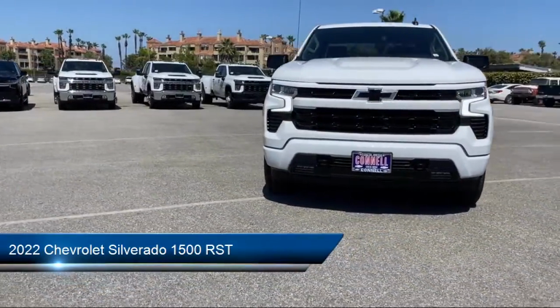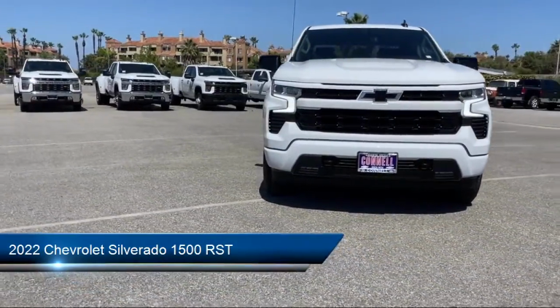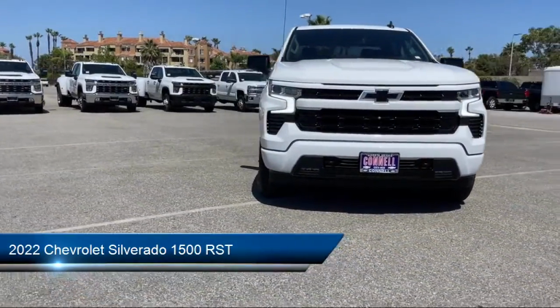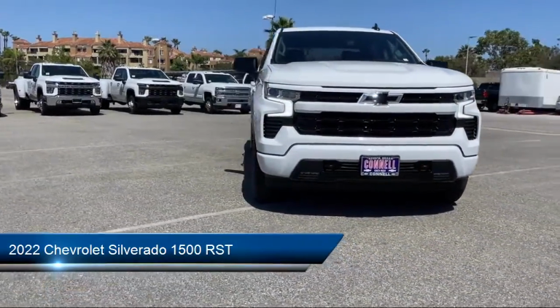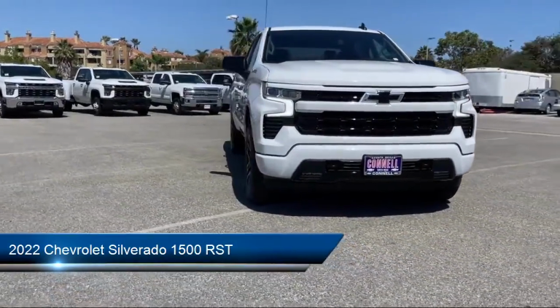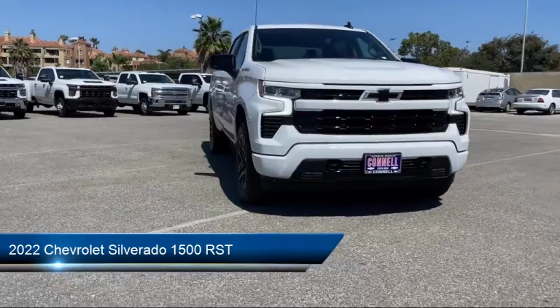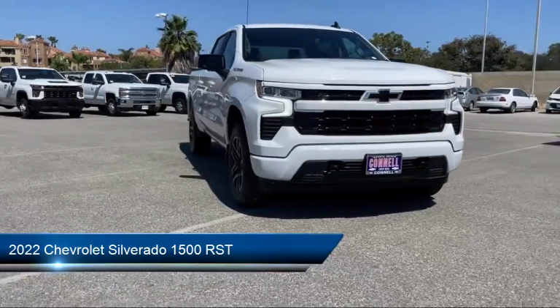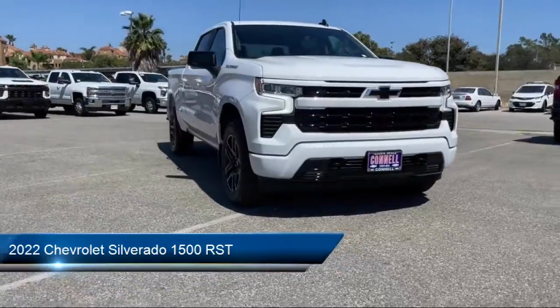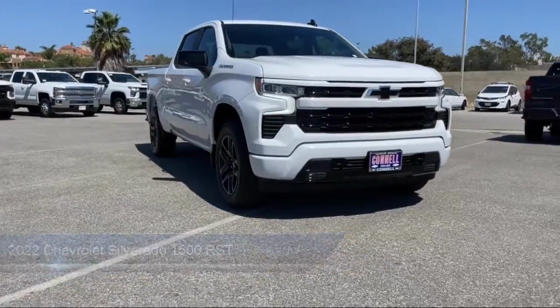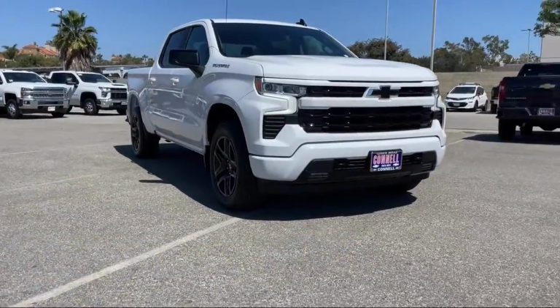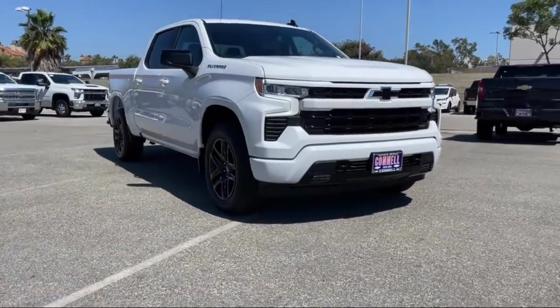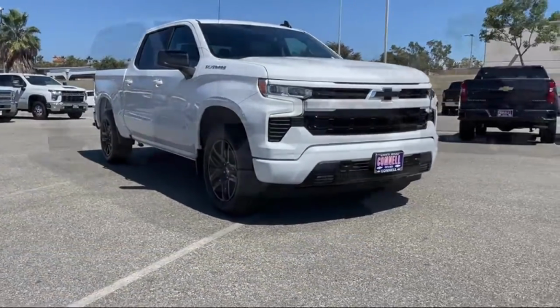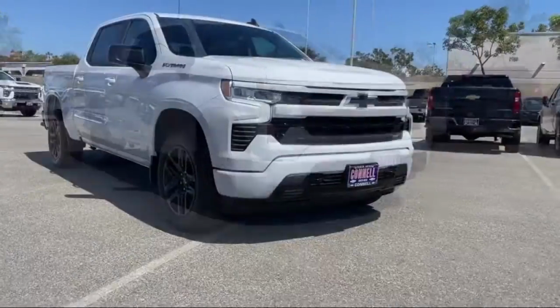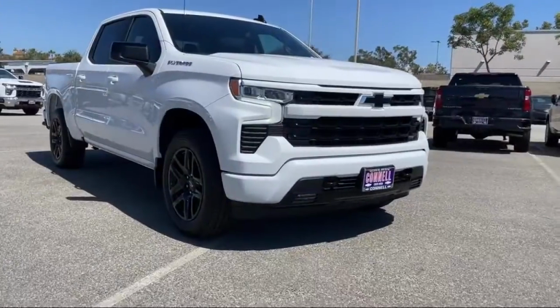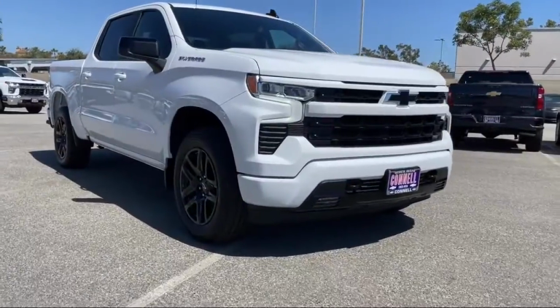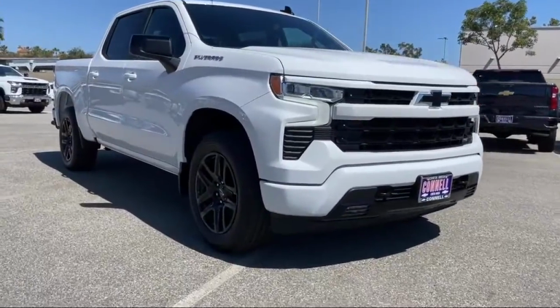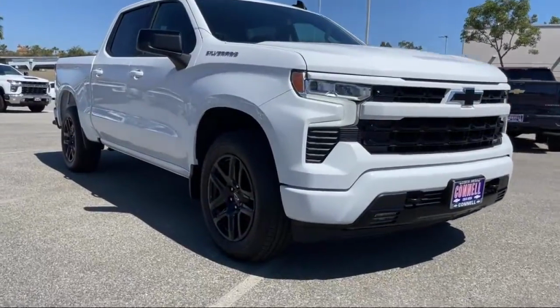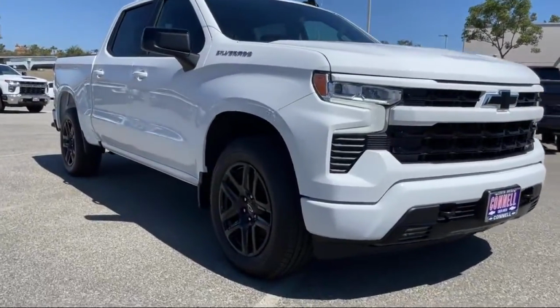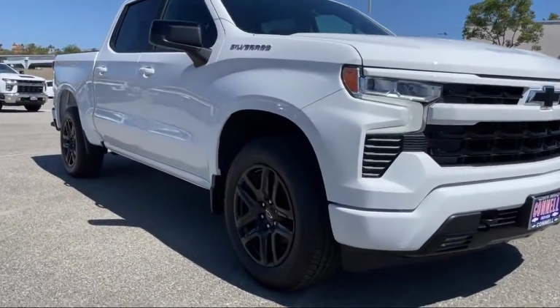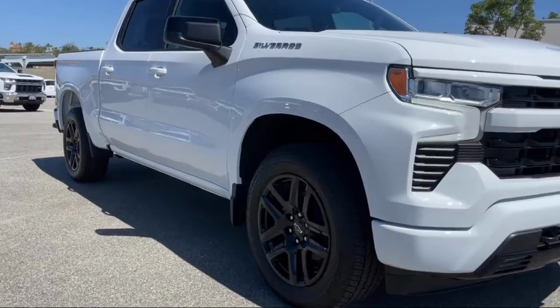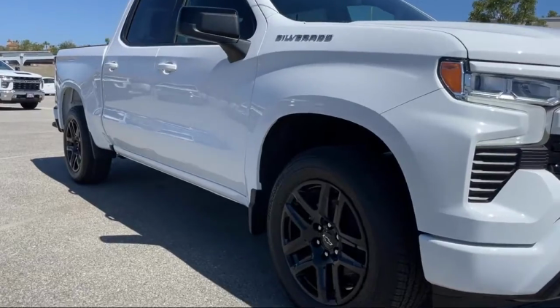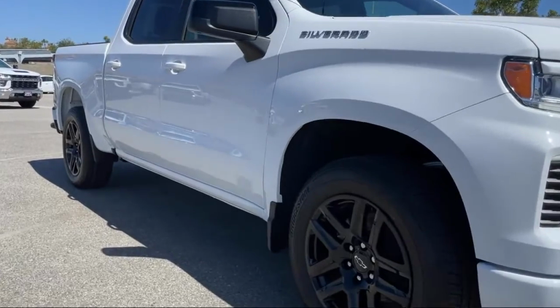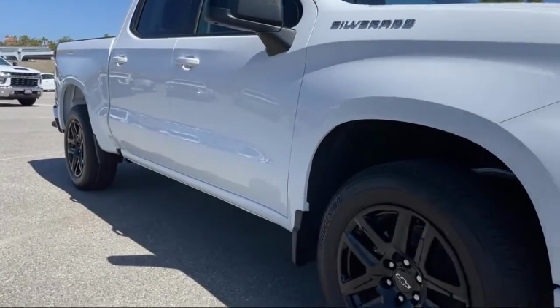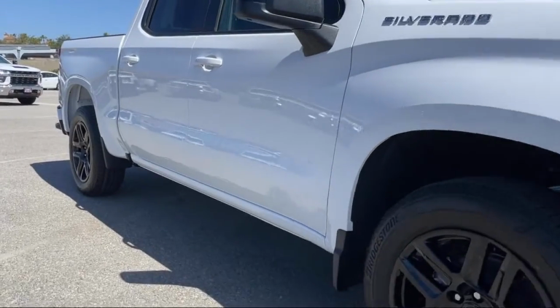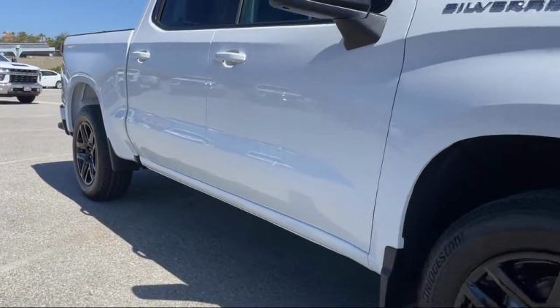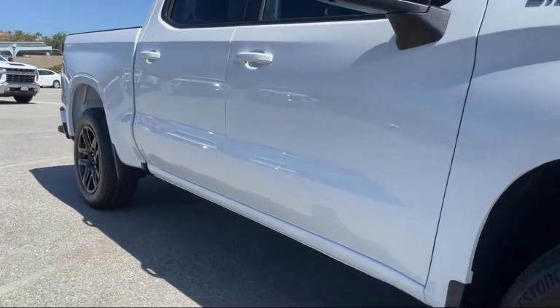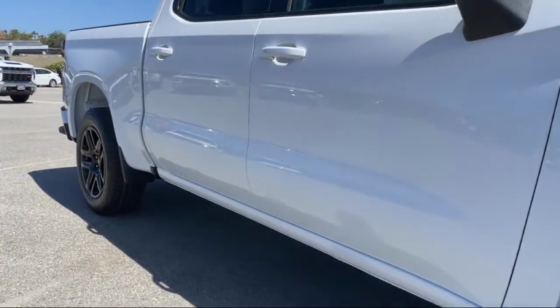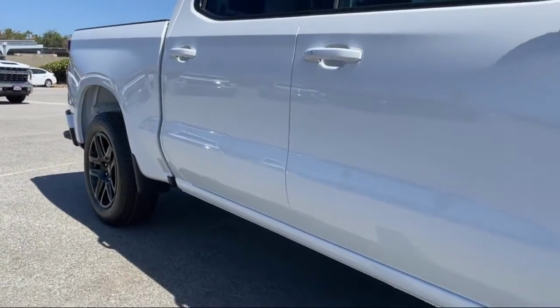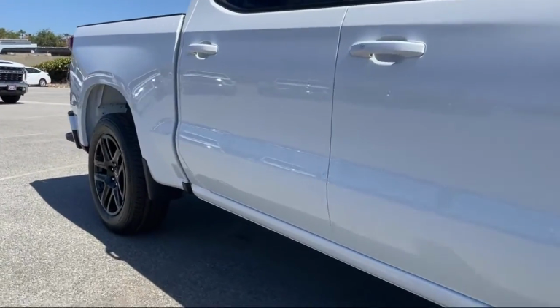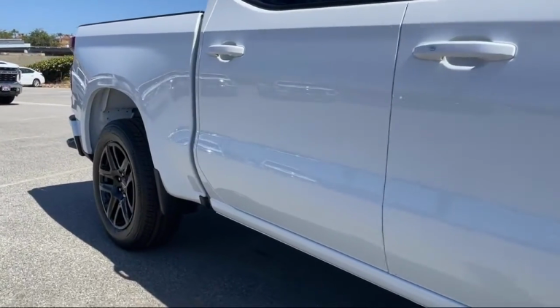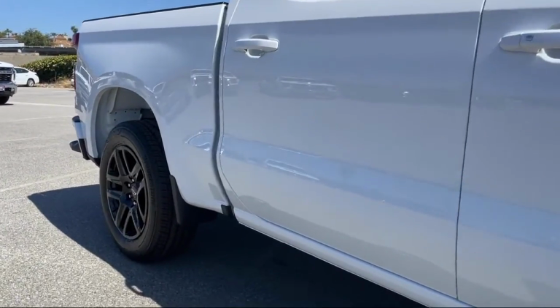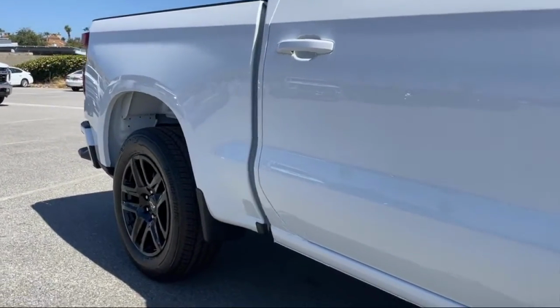It comes equipped with smart device integration, climate control, lane departure warning, Bluetooth smartphone integration, and heated front seats.